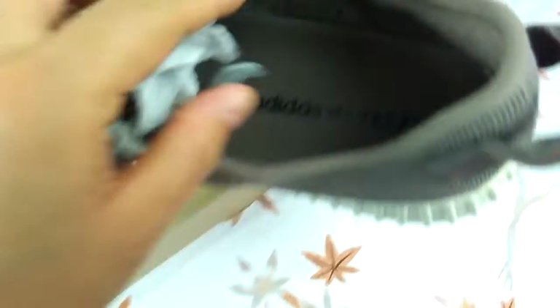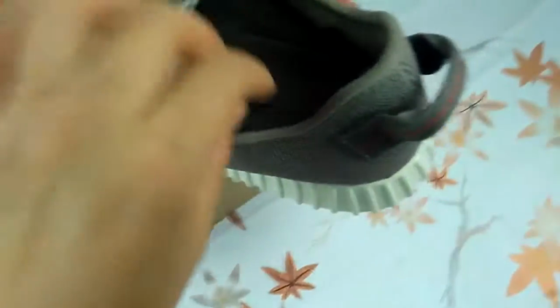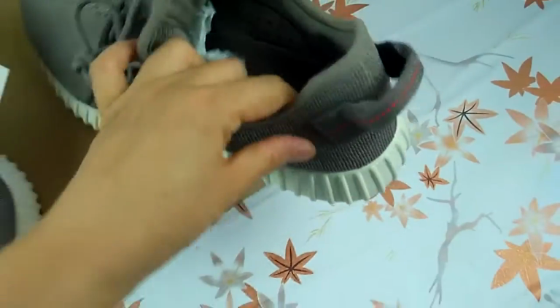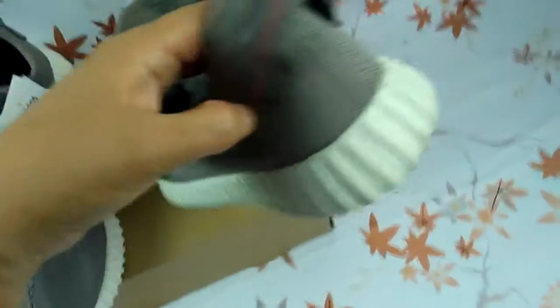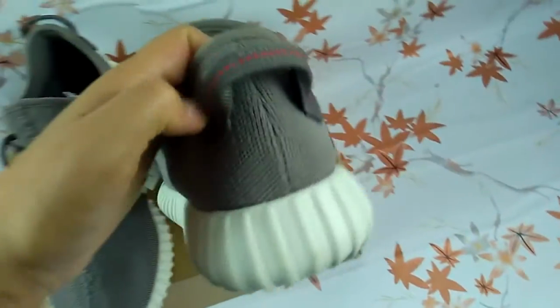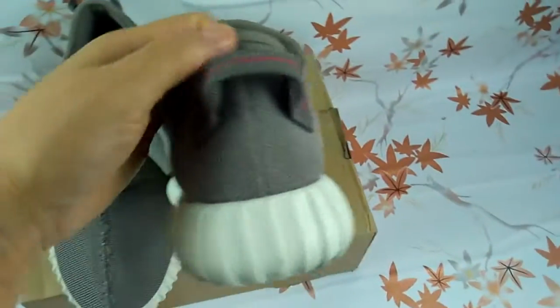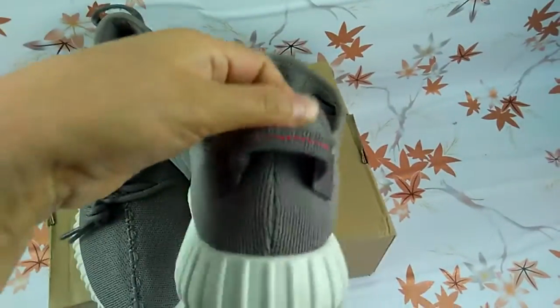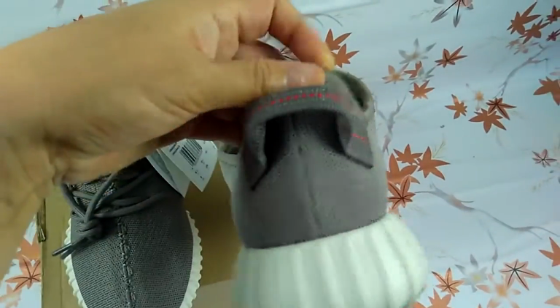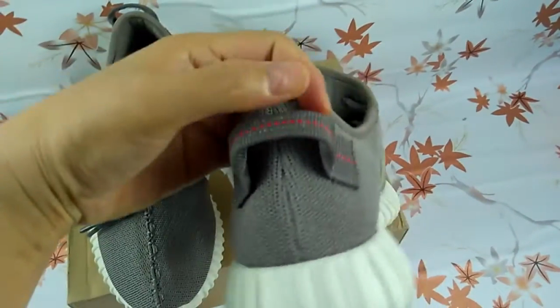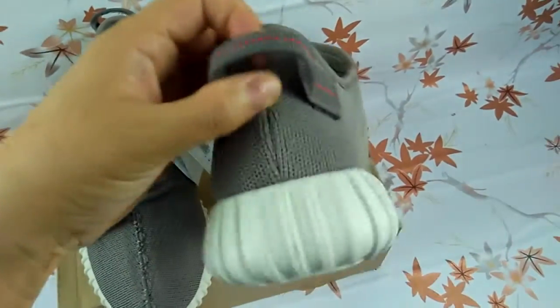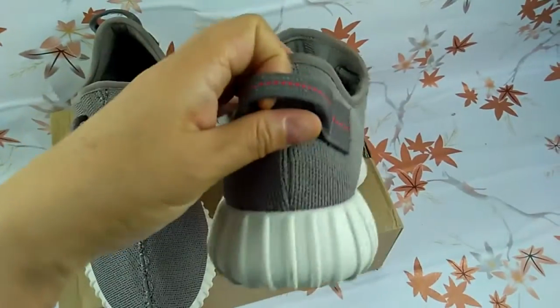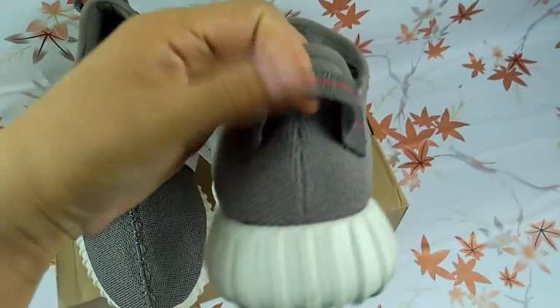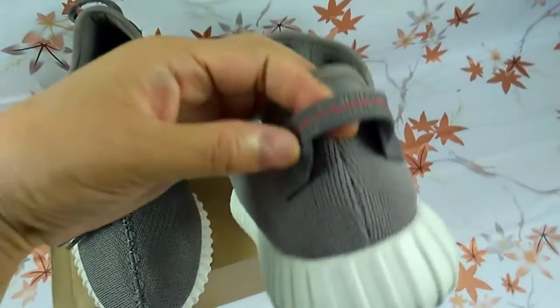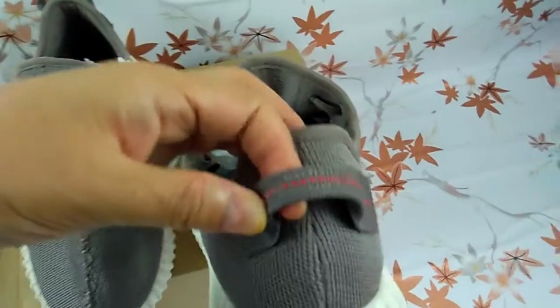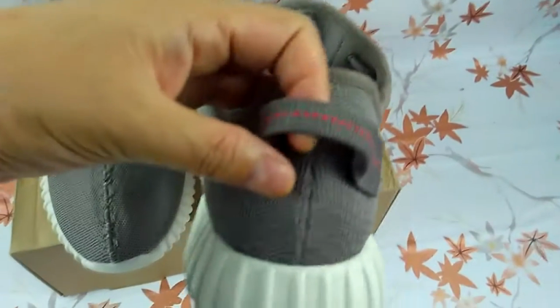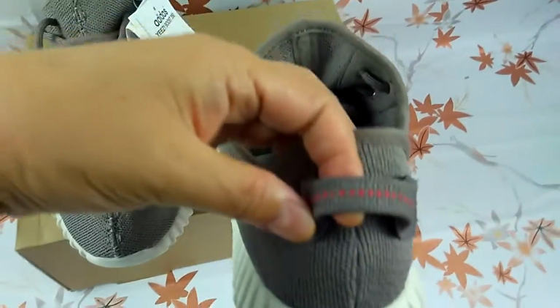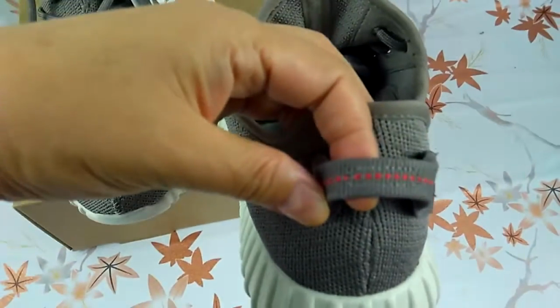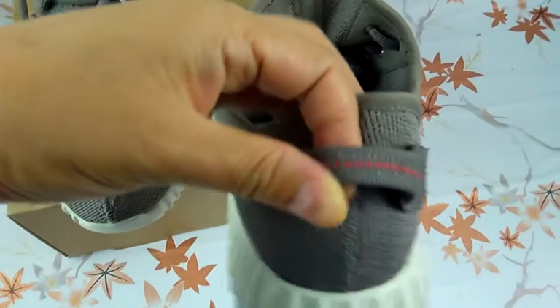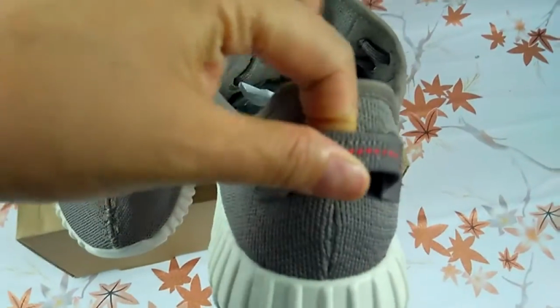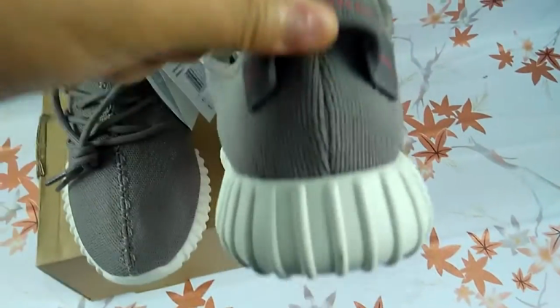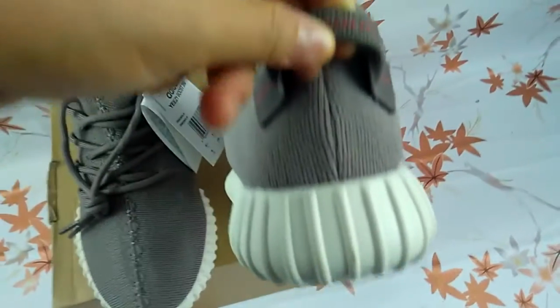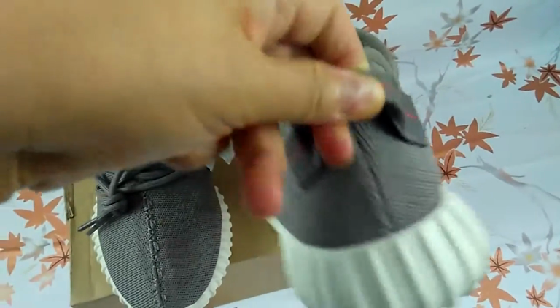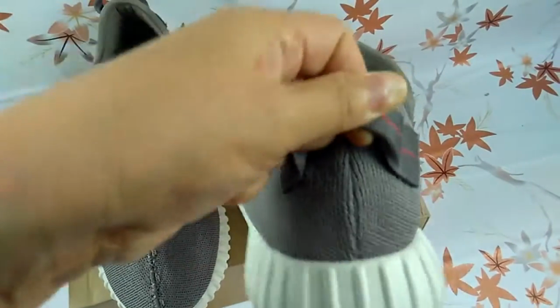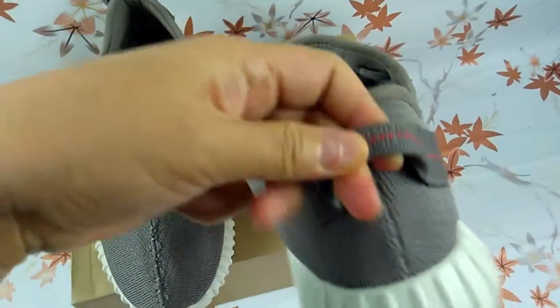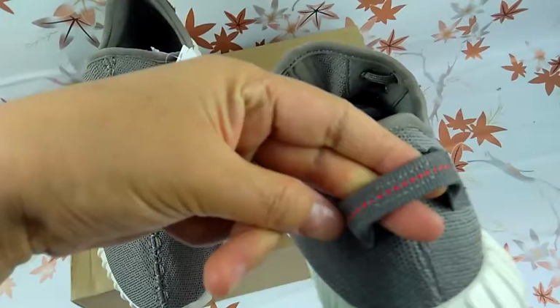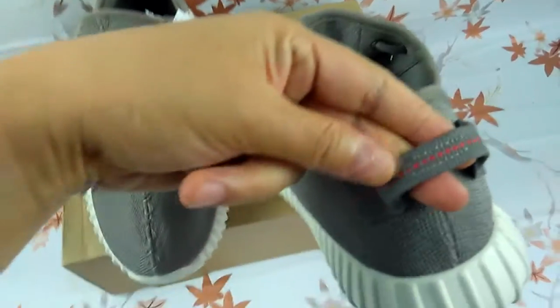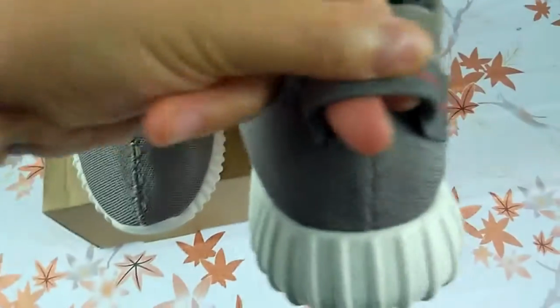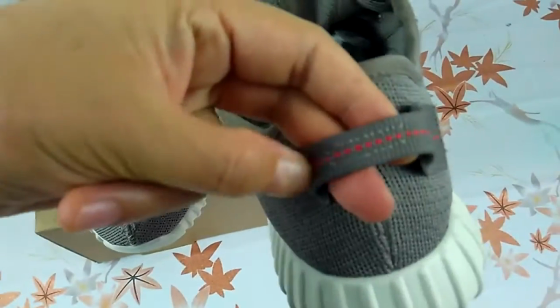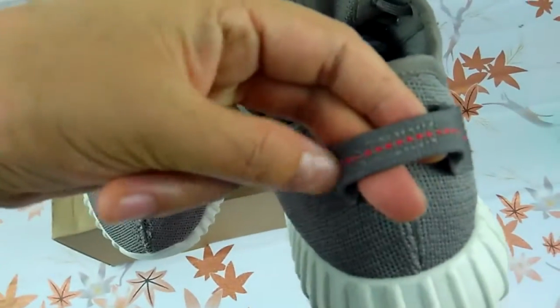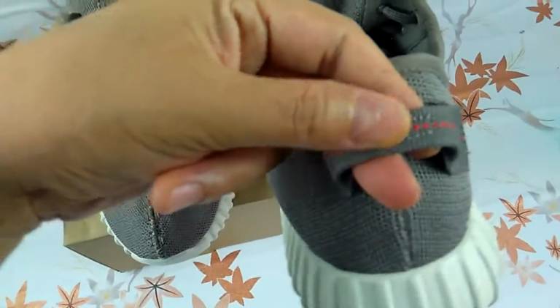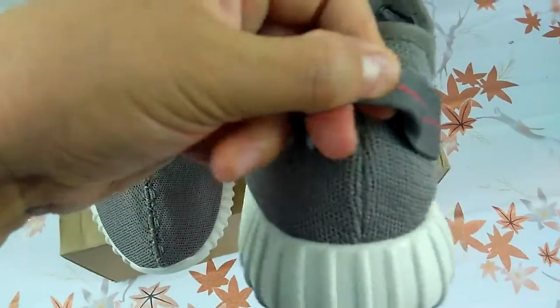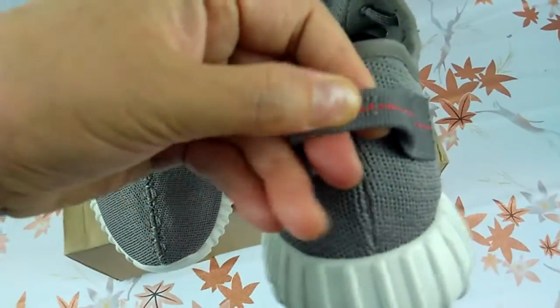Here is the back of the sneaker. There is stitching, and it has the strap with the right dot.